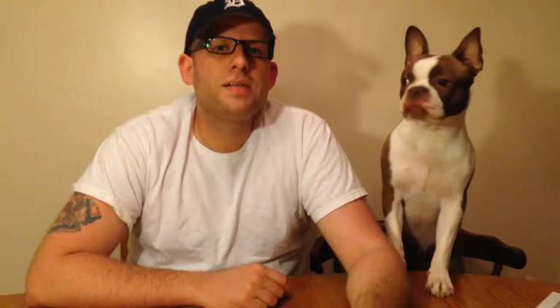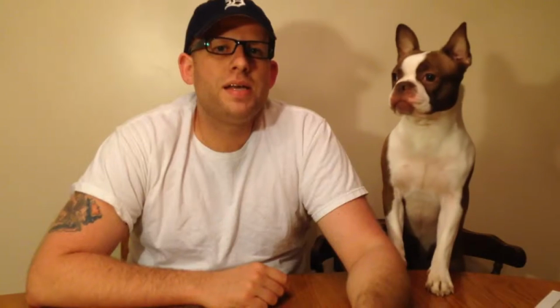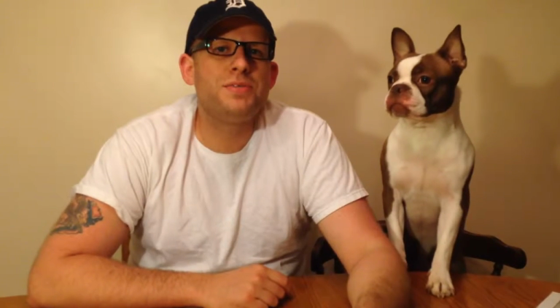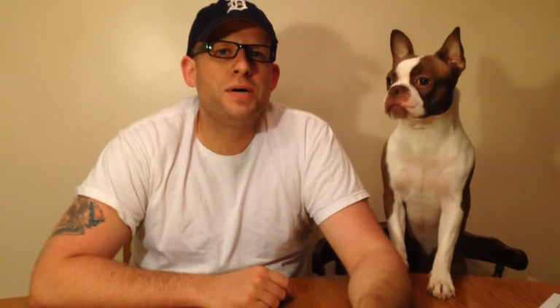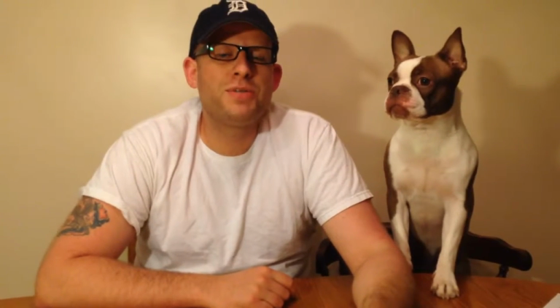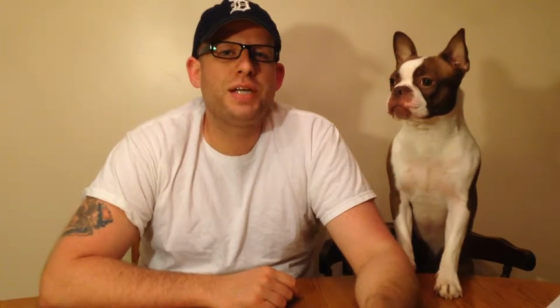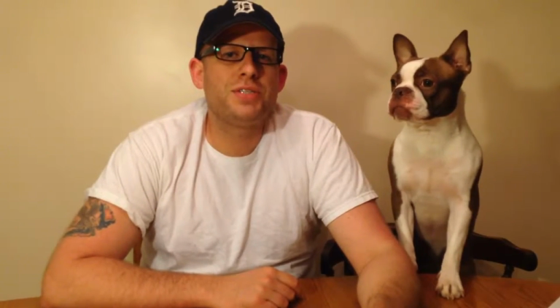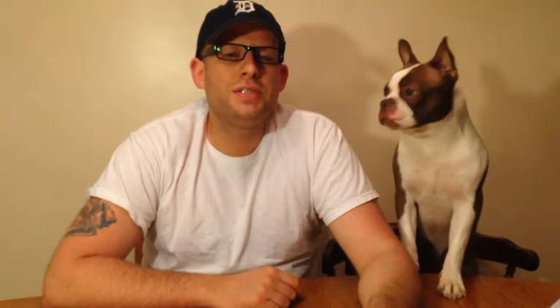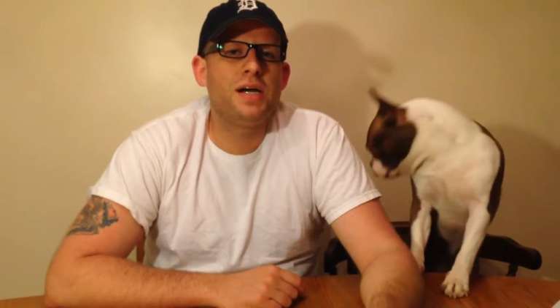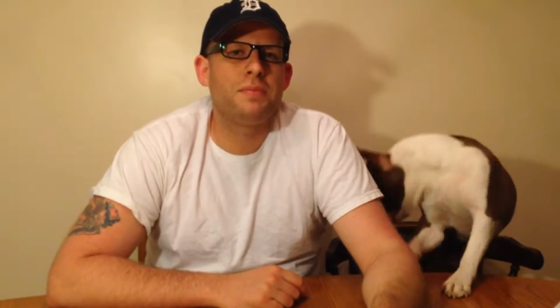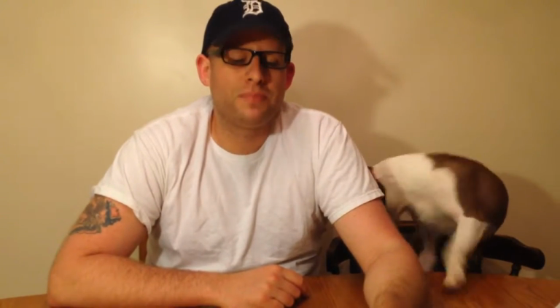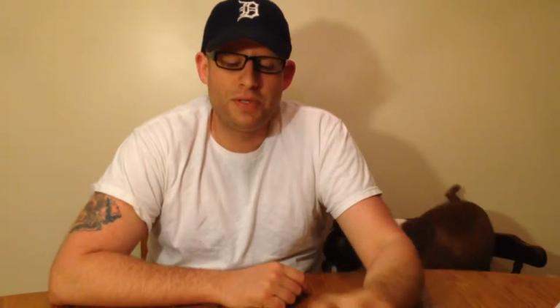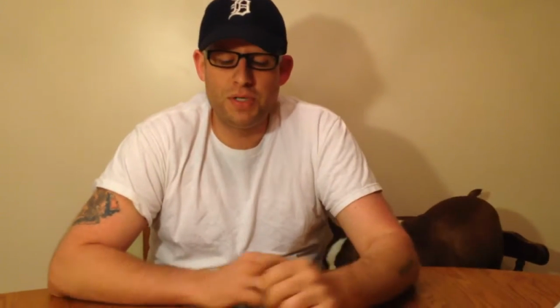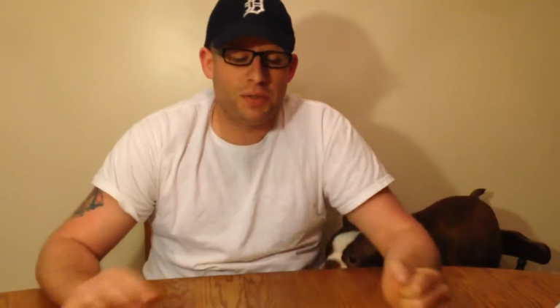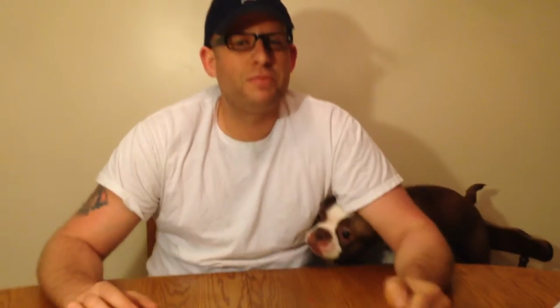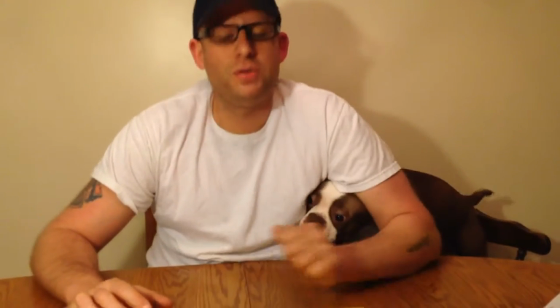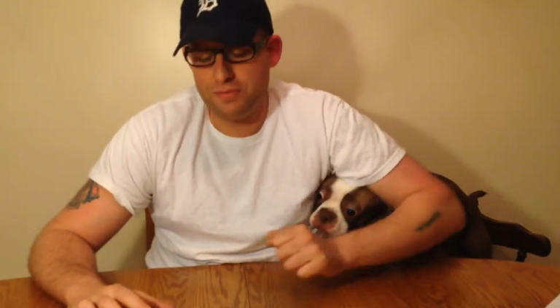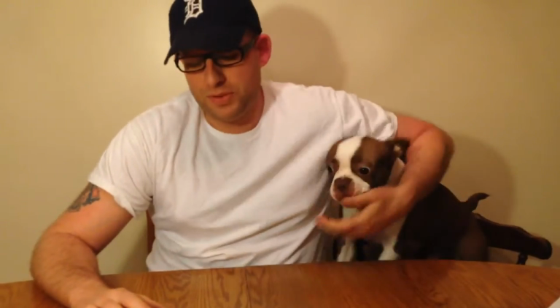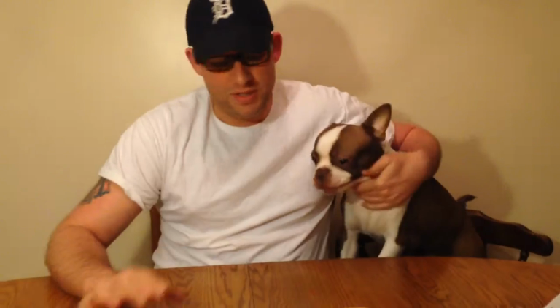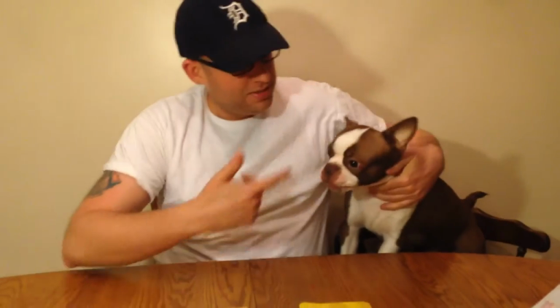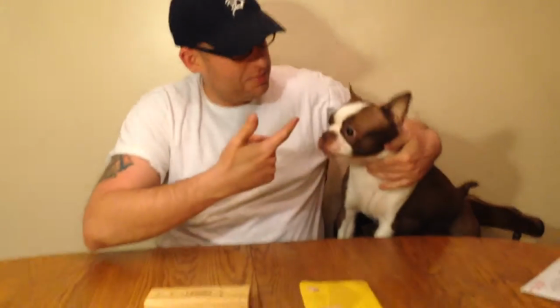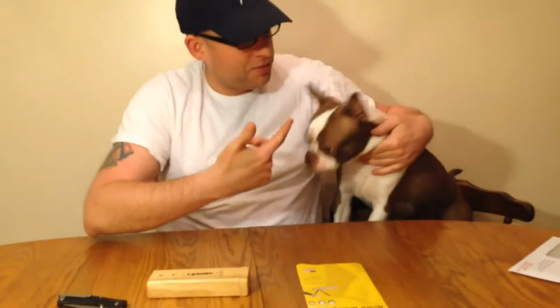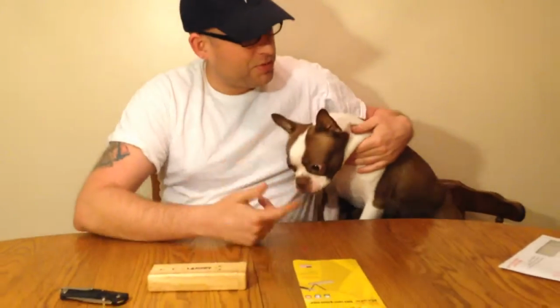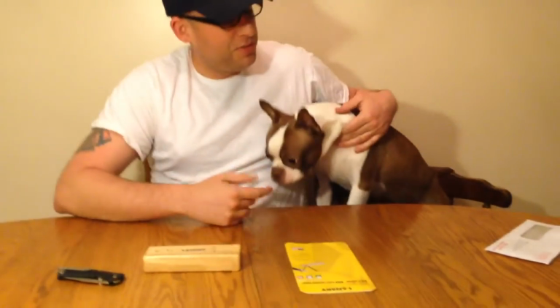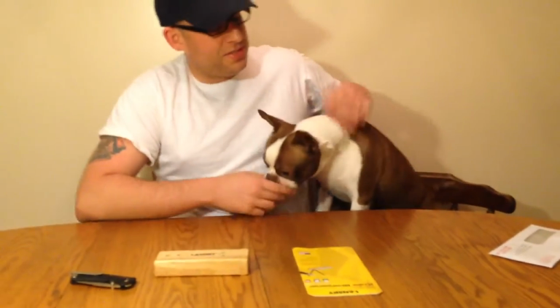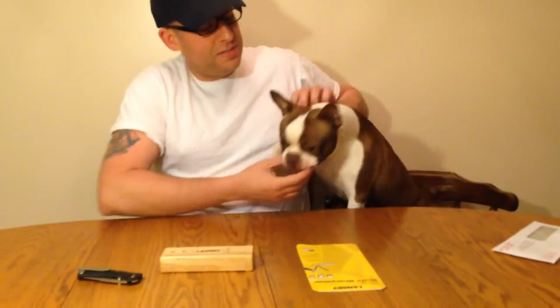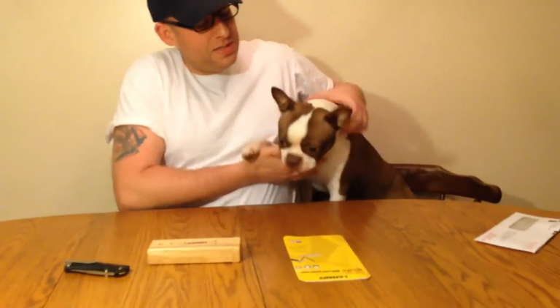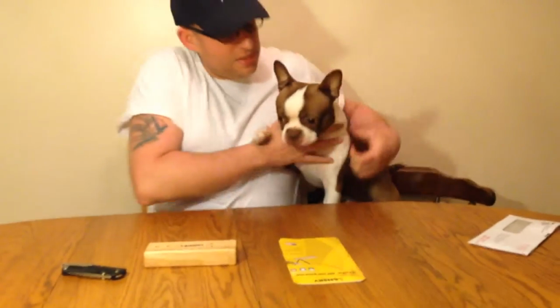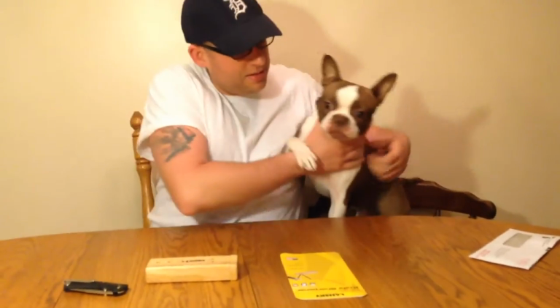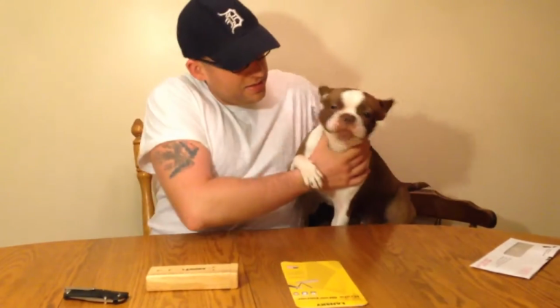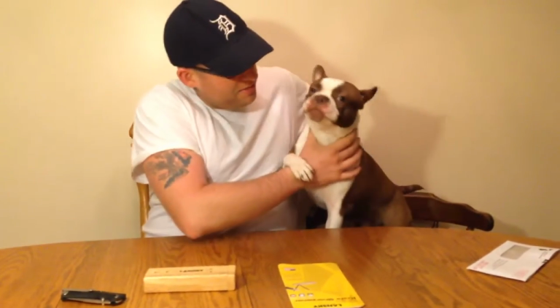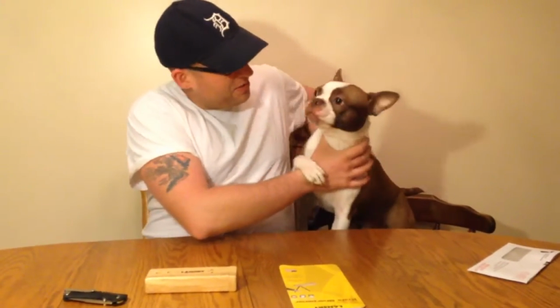Hey YouTube, Michigan Edge here. I'm here to do a quick video live with you. This is my dog Brutus — he insists on being in the video.